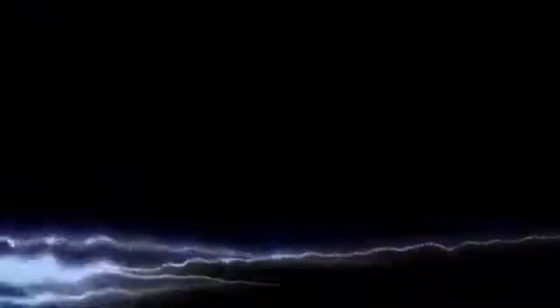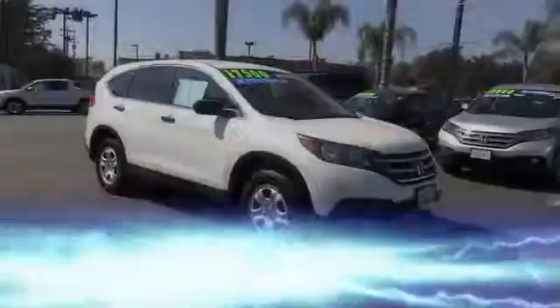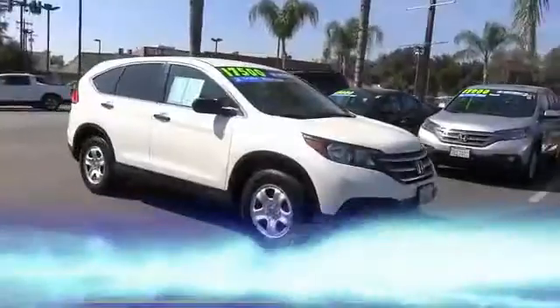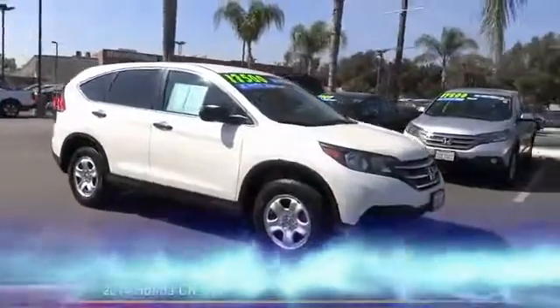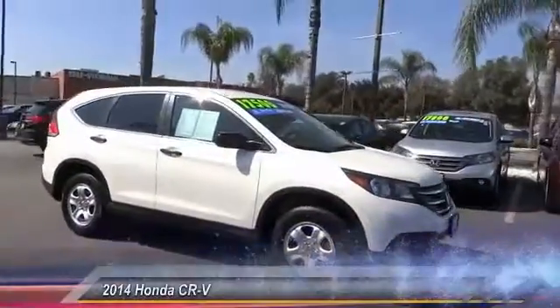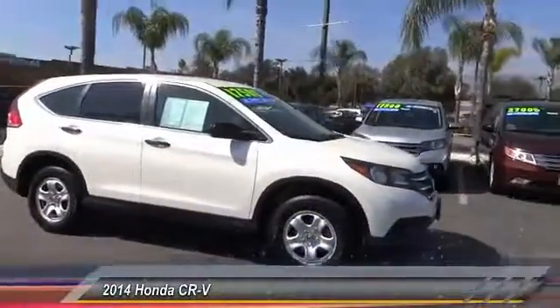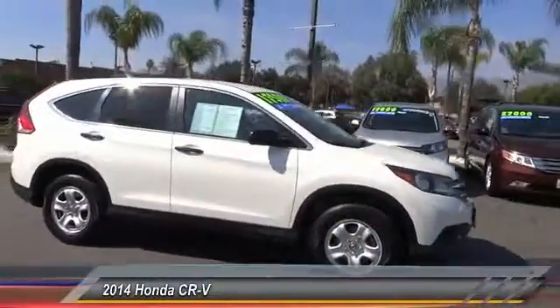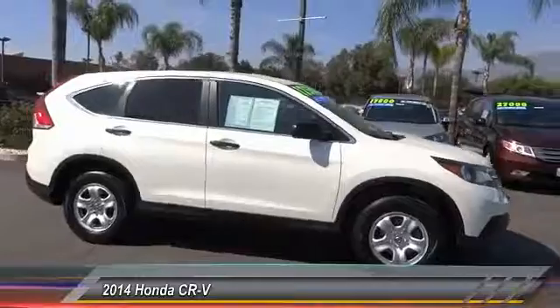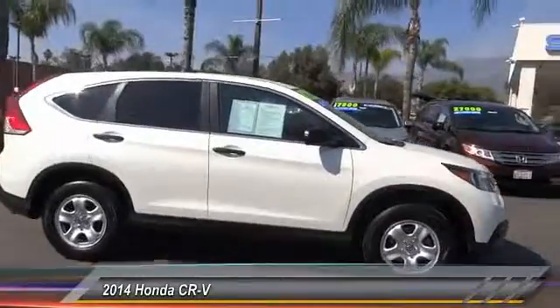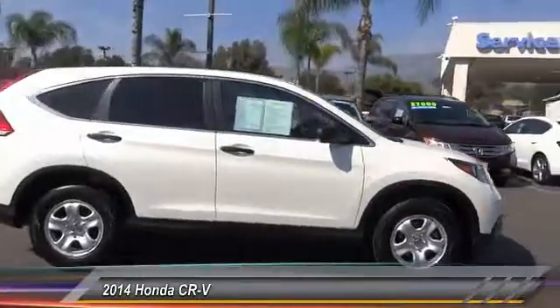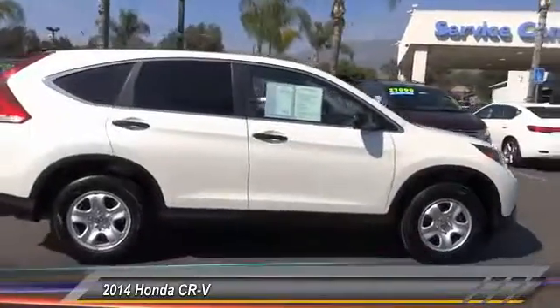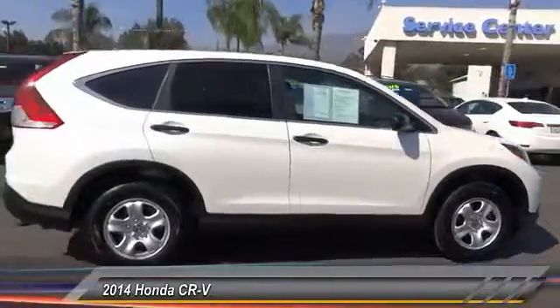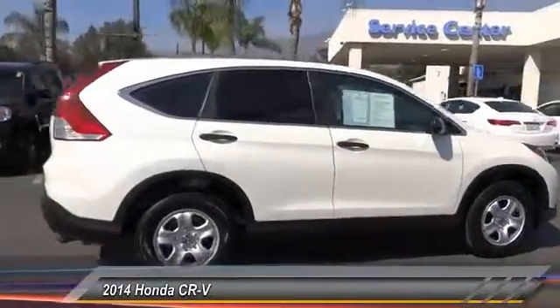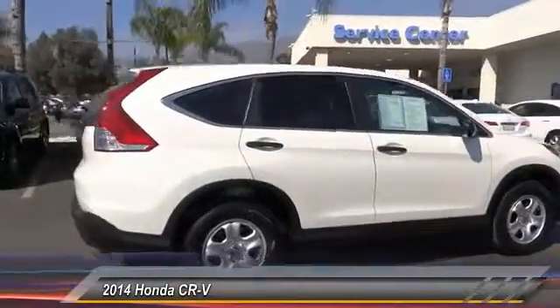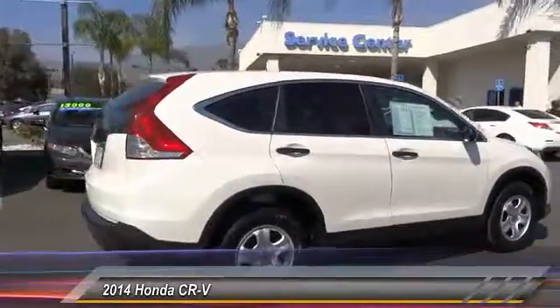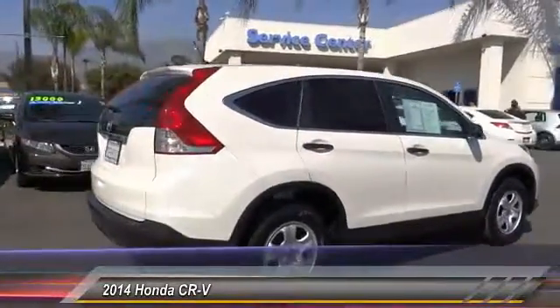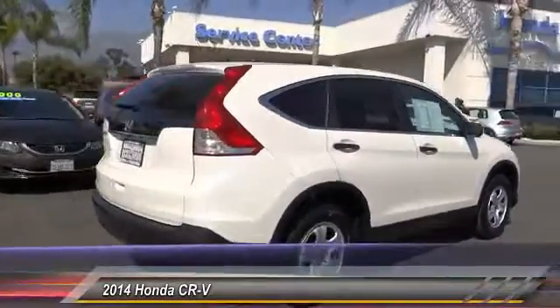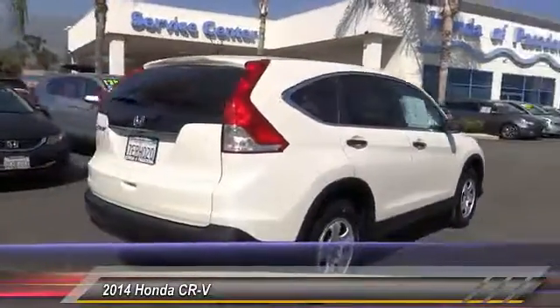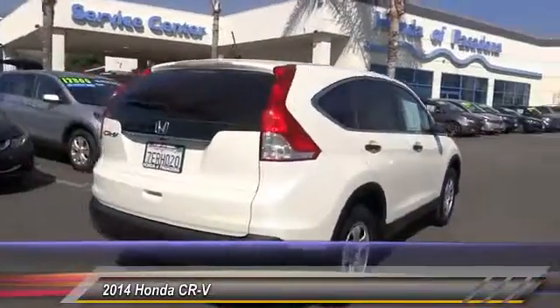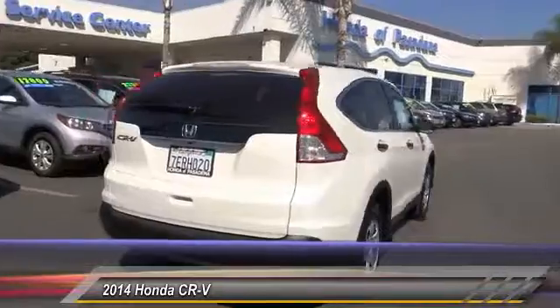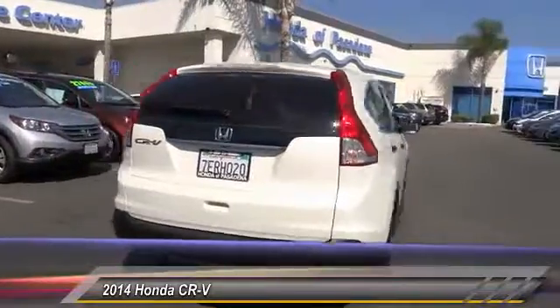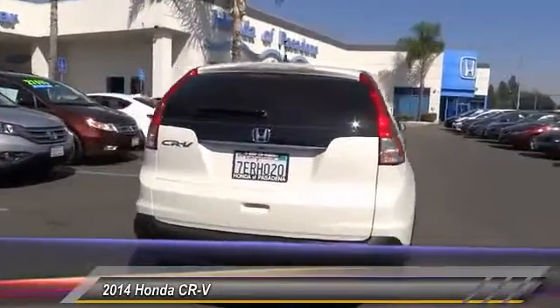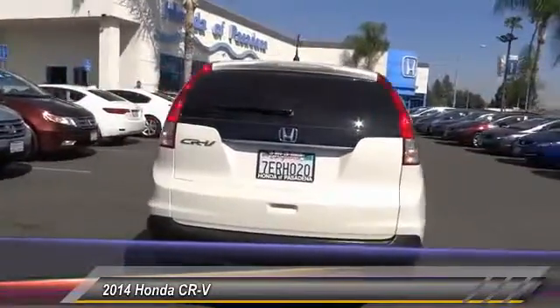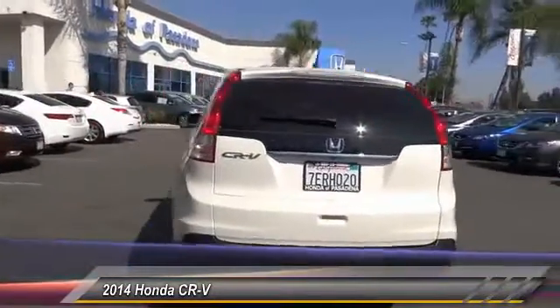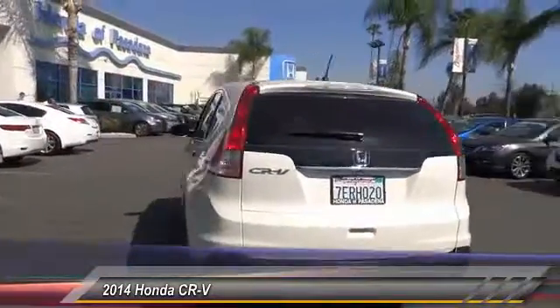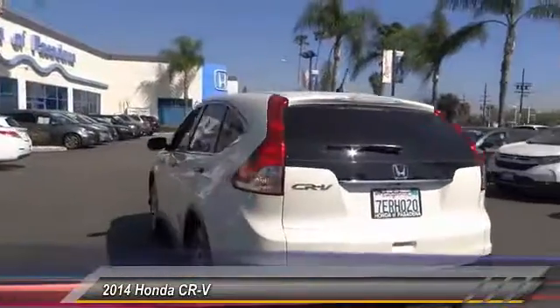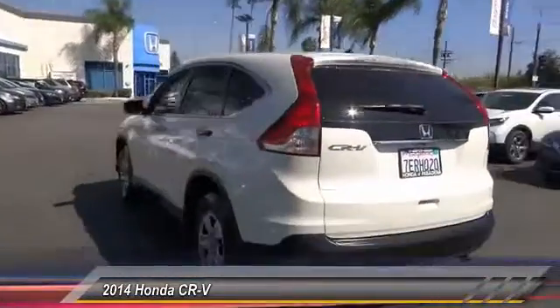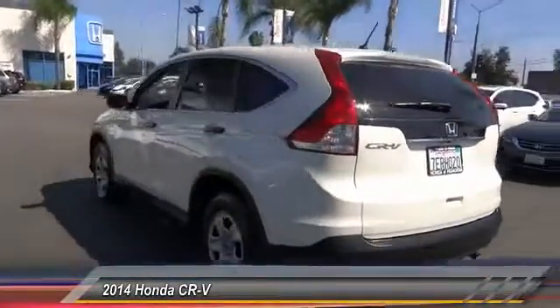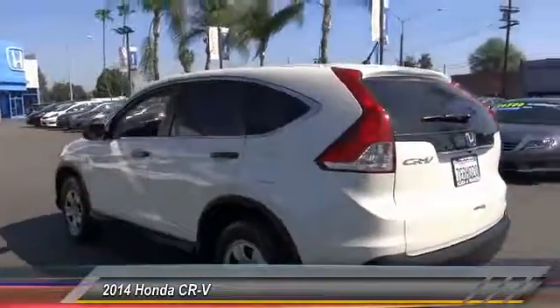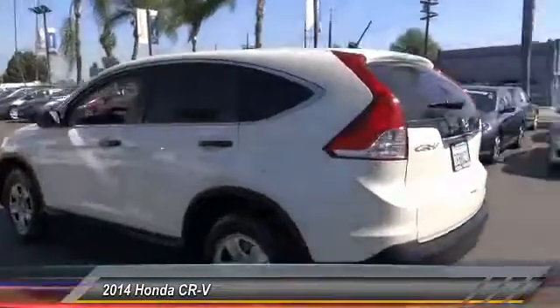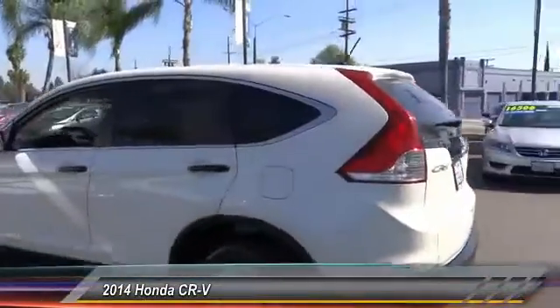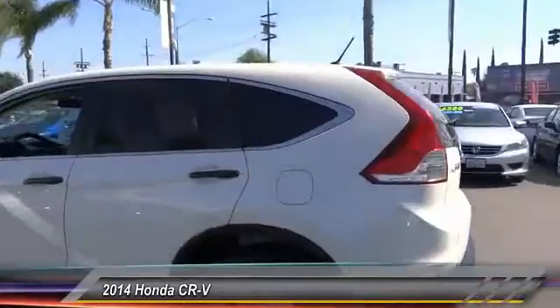The 2014 CR-V — a top recommended vehicle because of its car-like driving manners, good value, cool technology, and comfy interior. This vehicle has less than 35,000 miles.